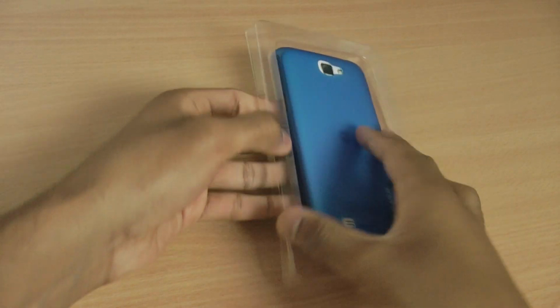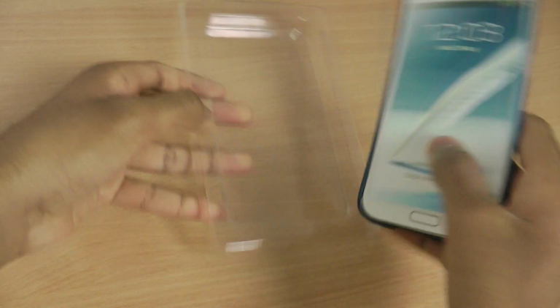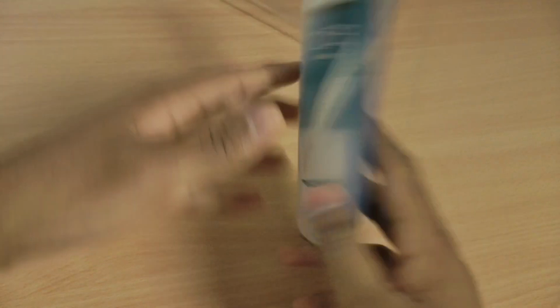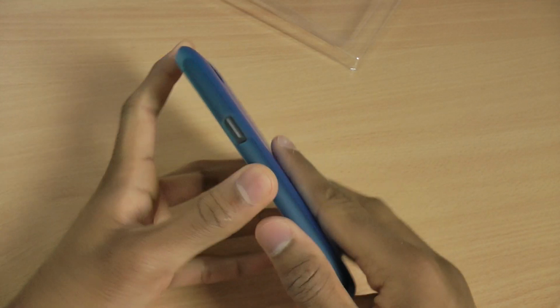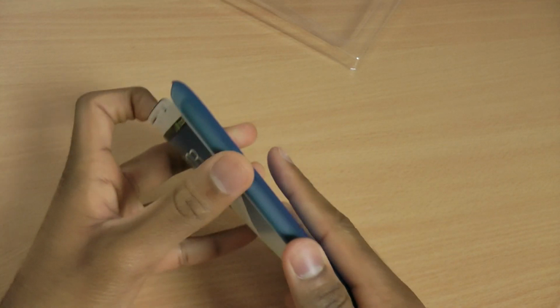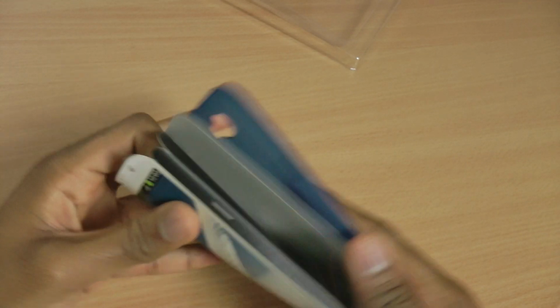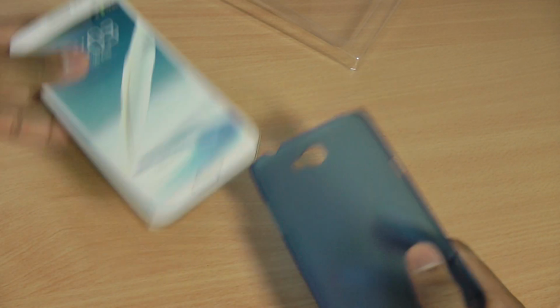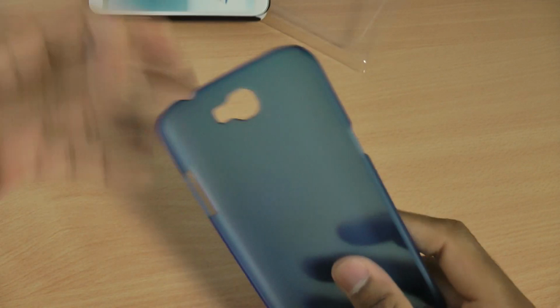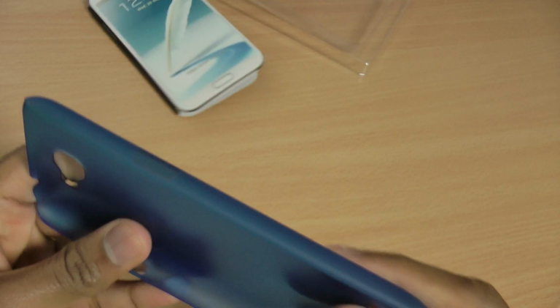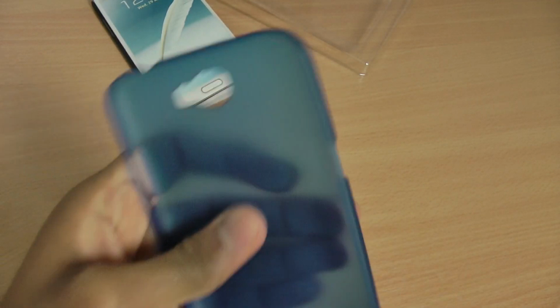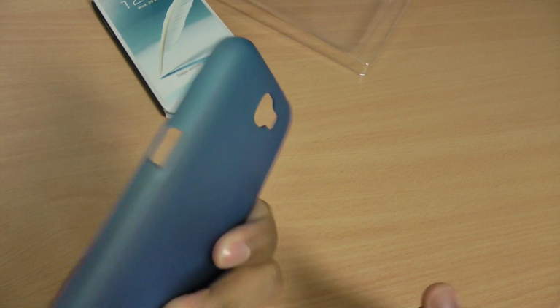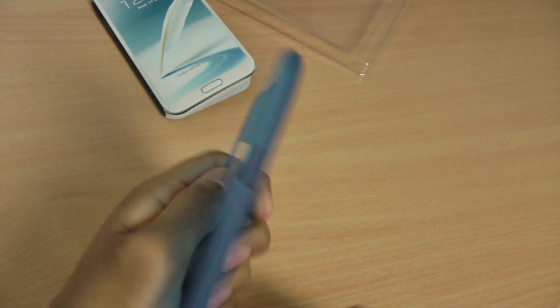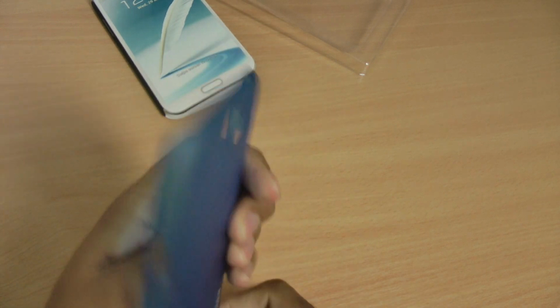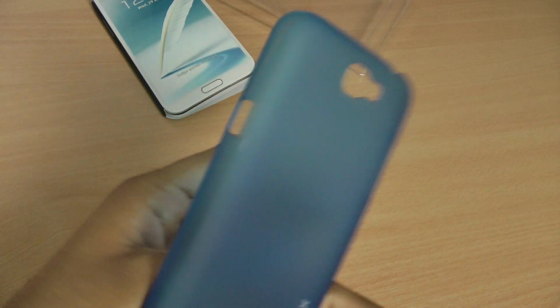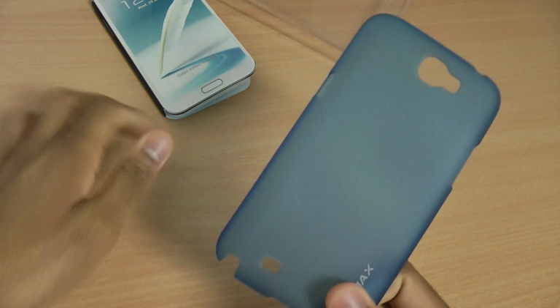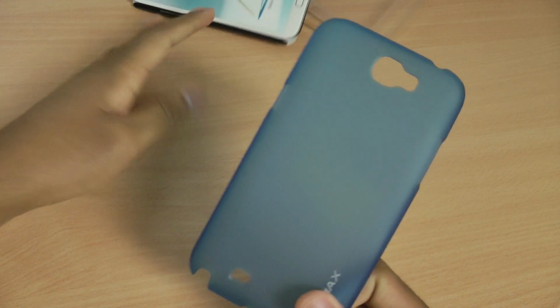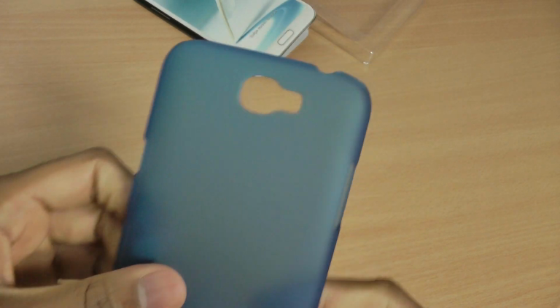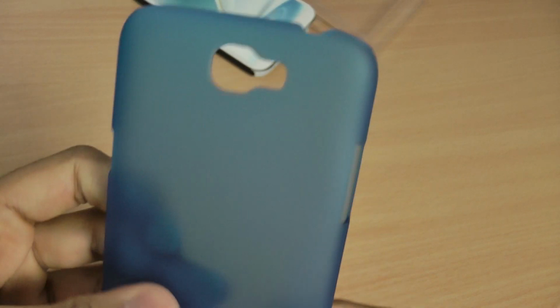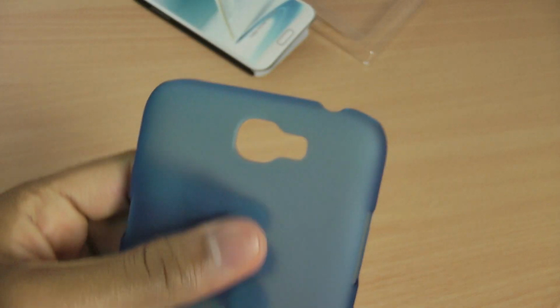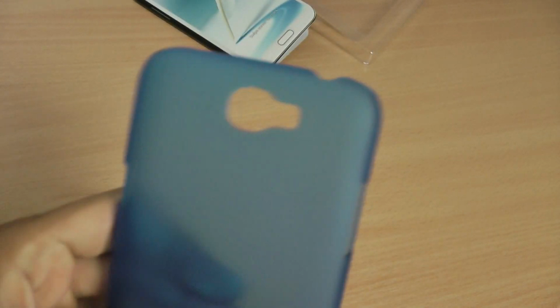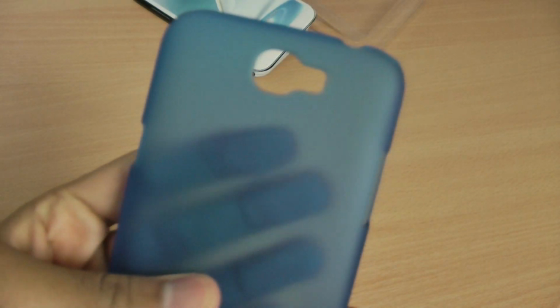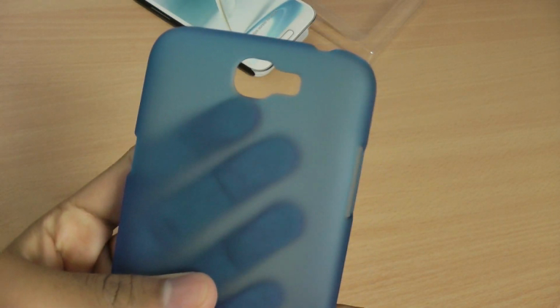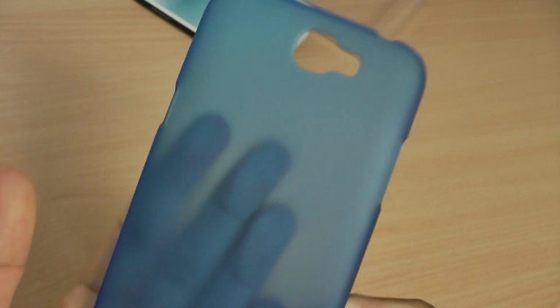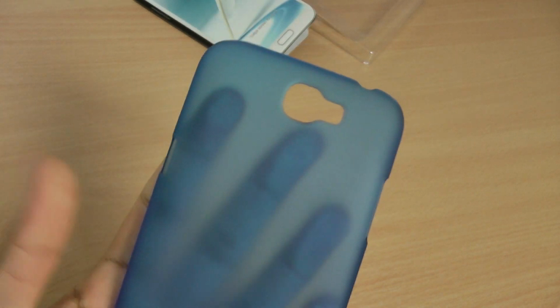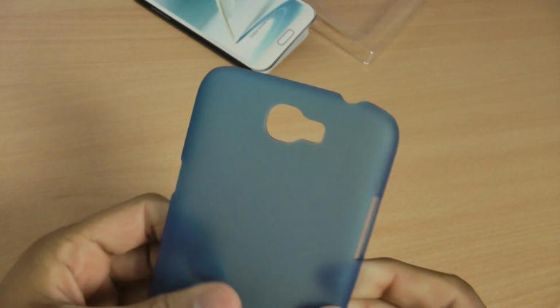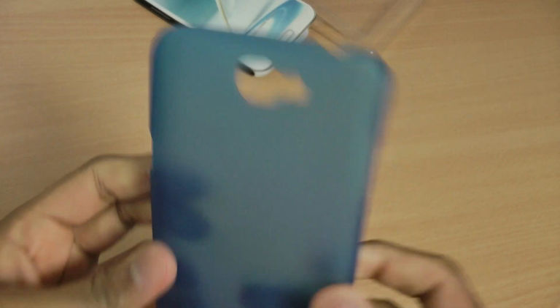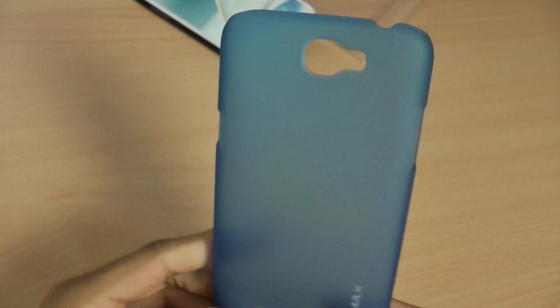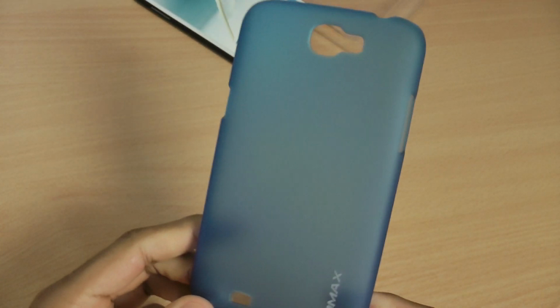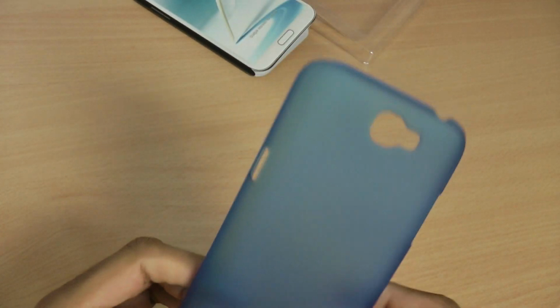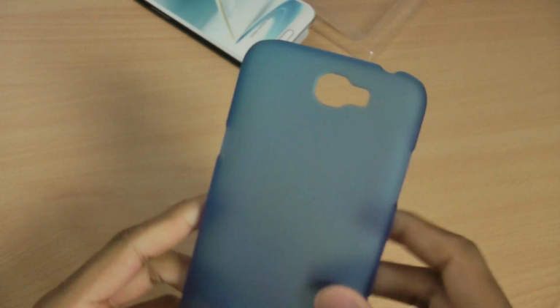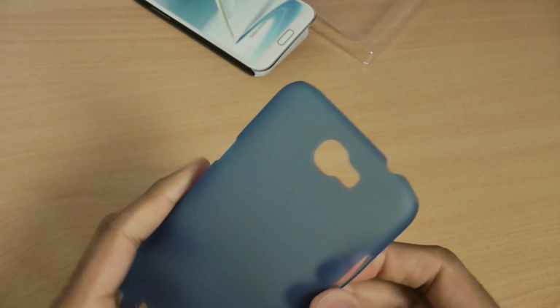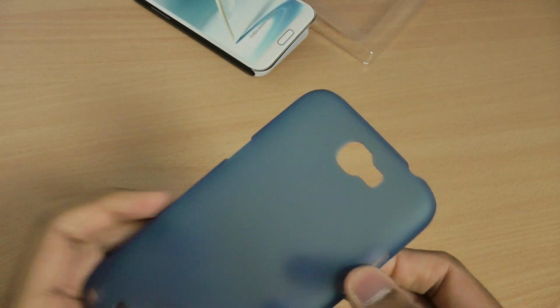So this is the case itself. As you can see, this is the blue one — it does come in various other colours. It's got a see-through design, so you can see my hand through it, so it will look really nice on the phone.